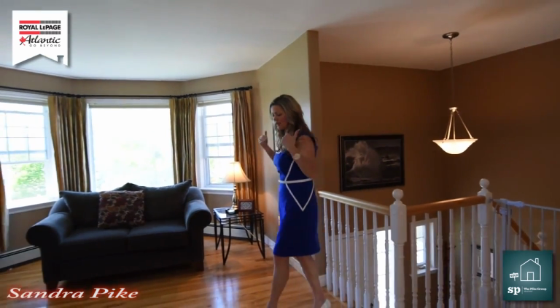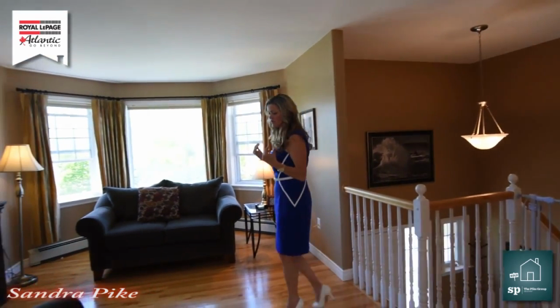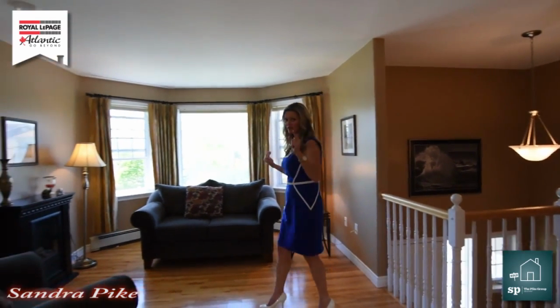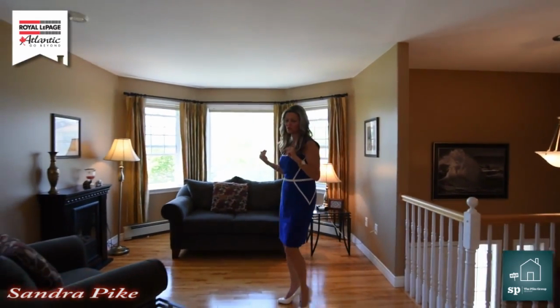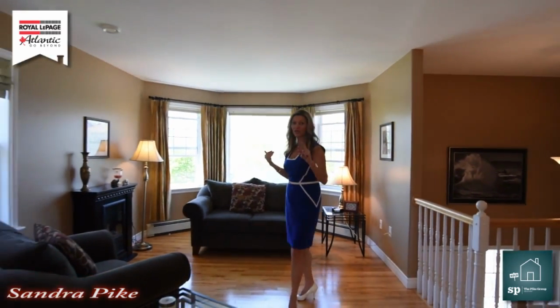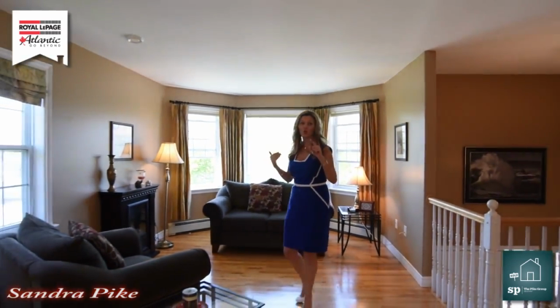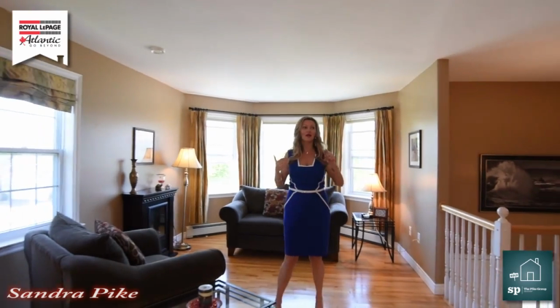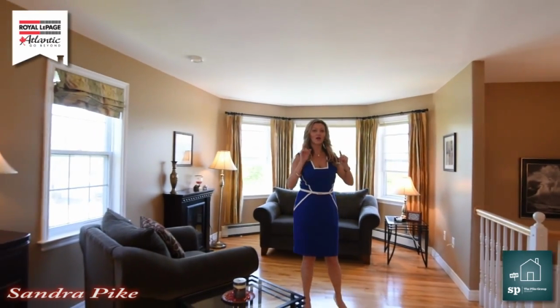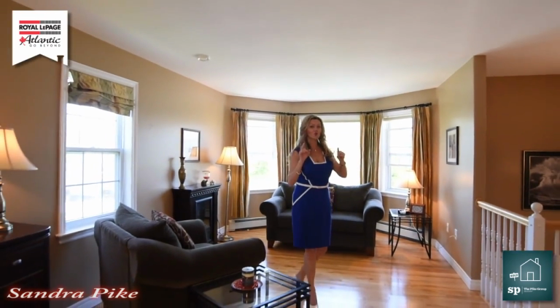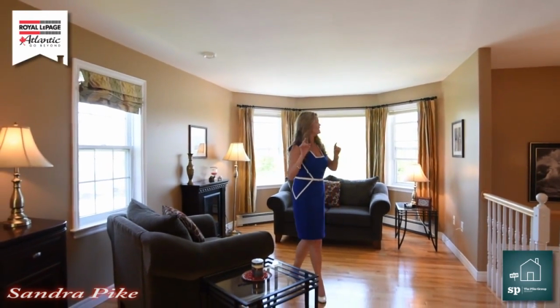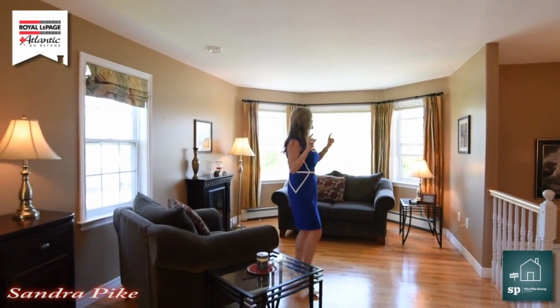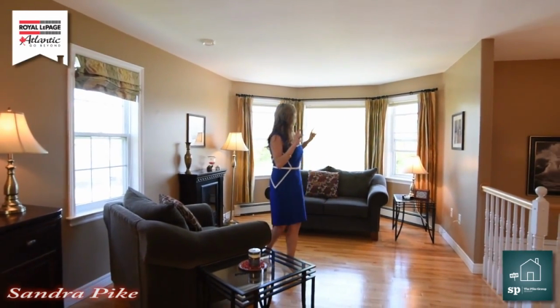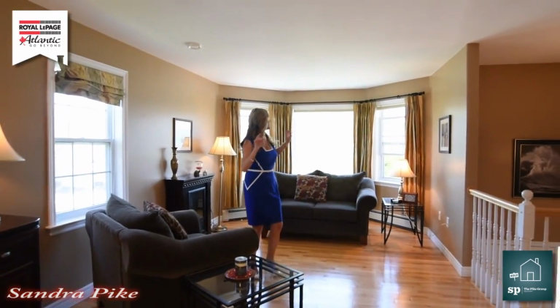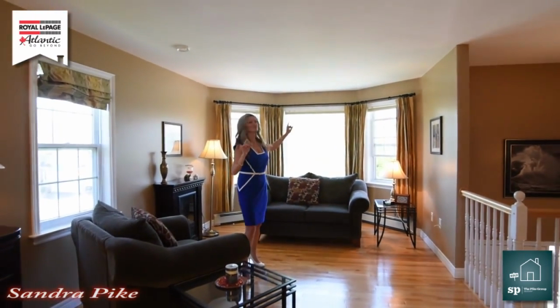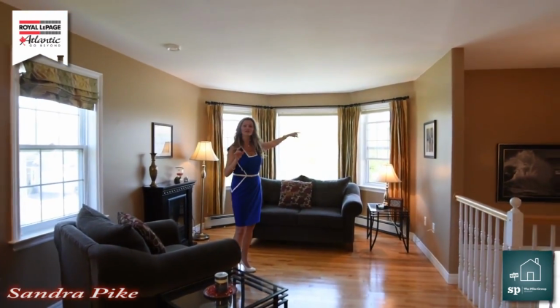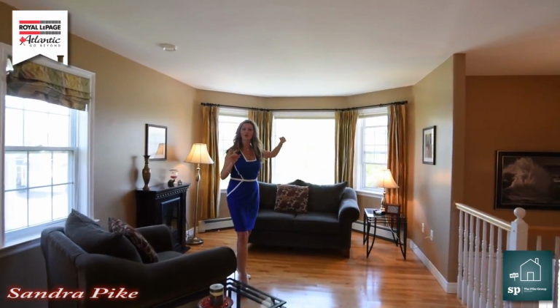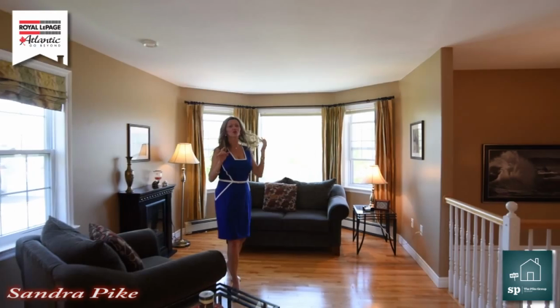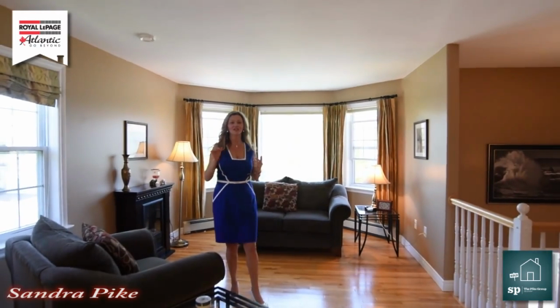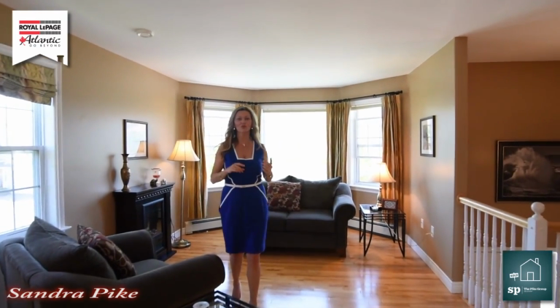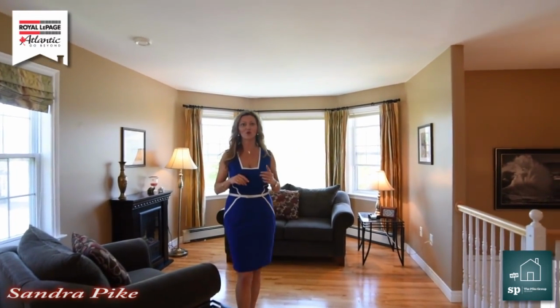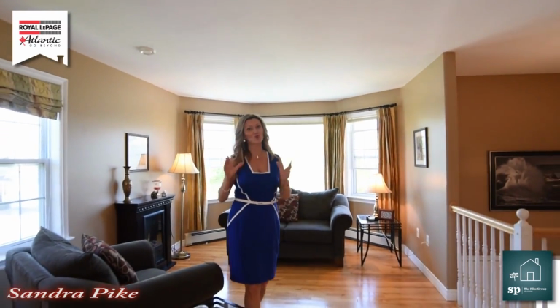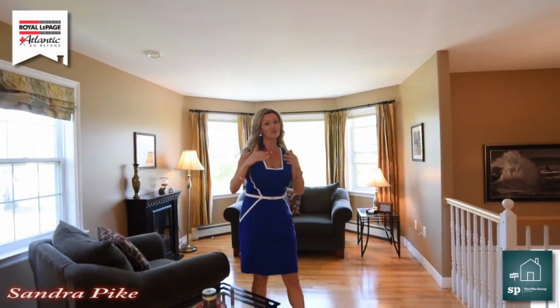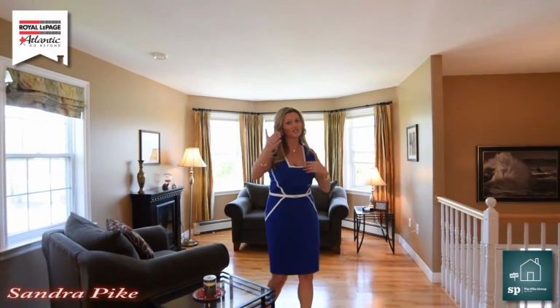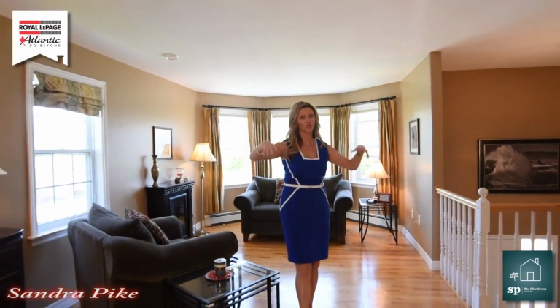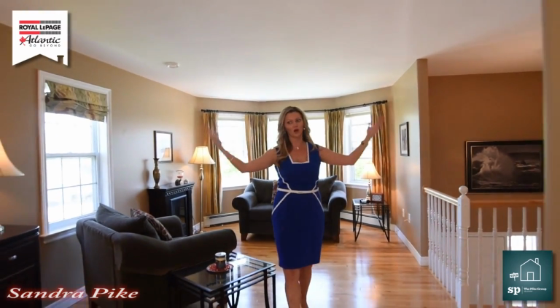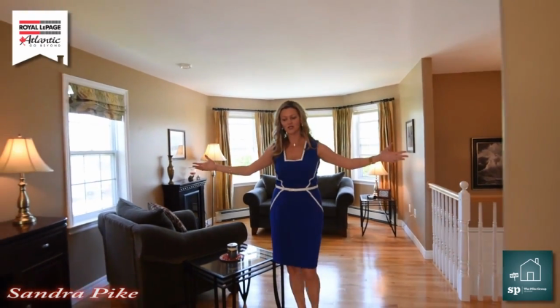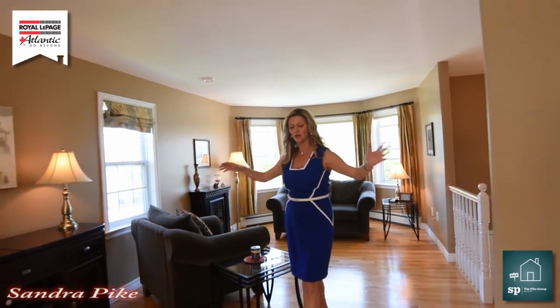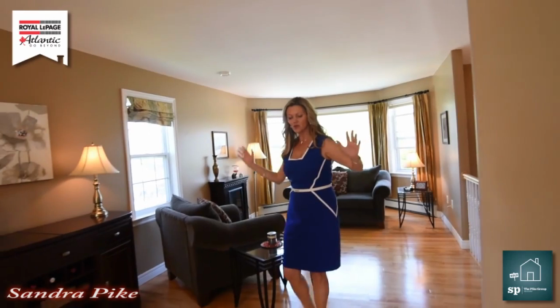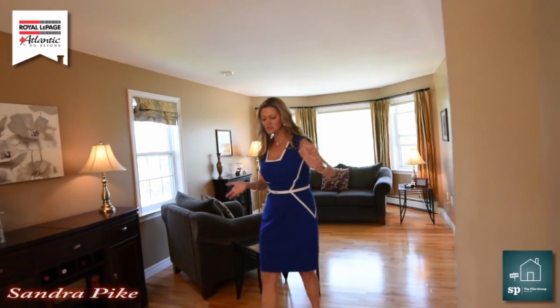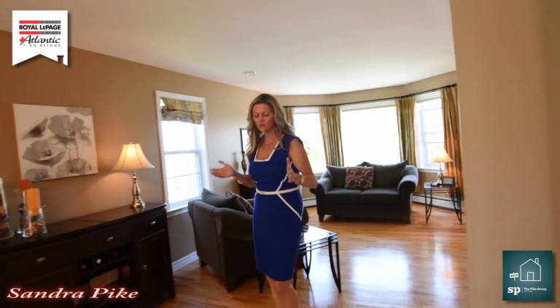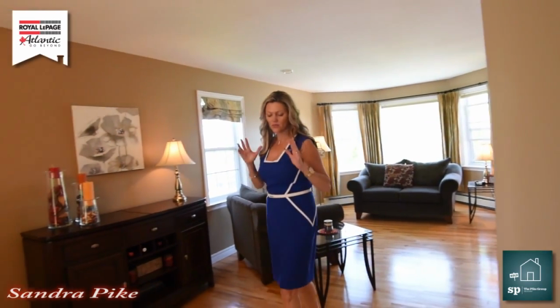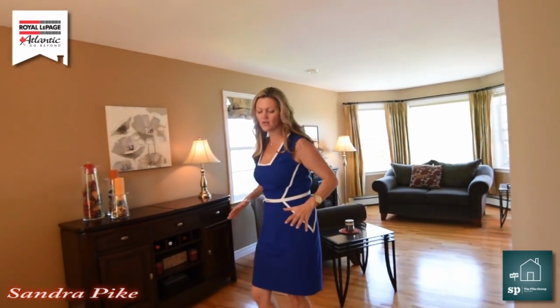We are at the end of a cul-de-sac out here in Timberley, and right next door is Brunella Estates. You can actually see one of the holes from here, so it's quite nice if you're into golfing because you are right next door.